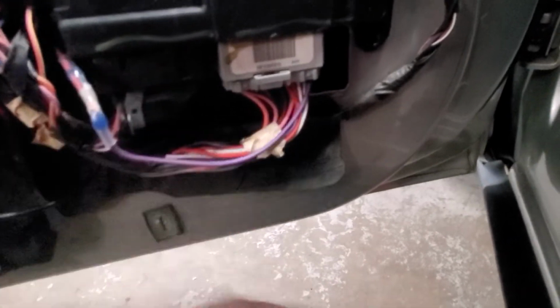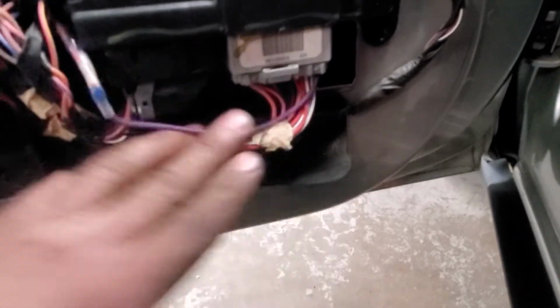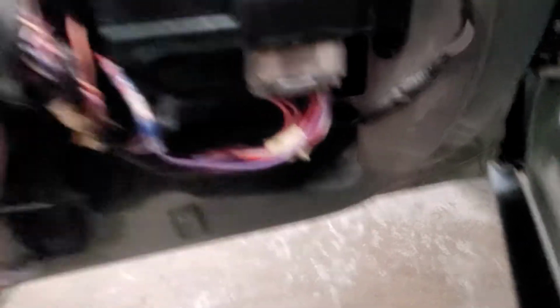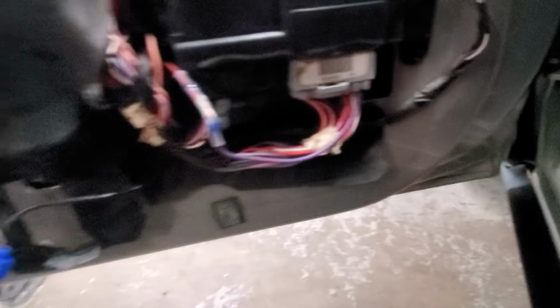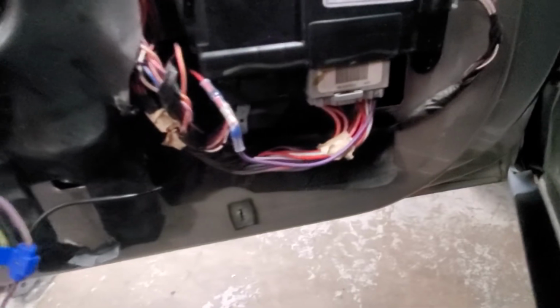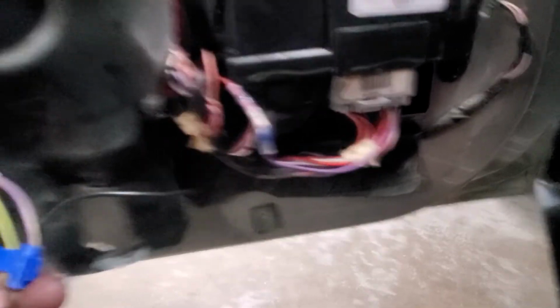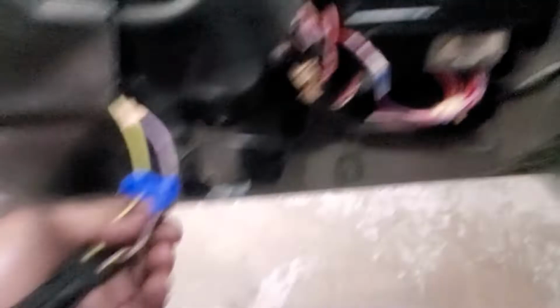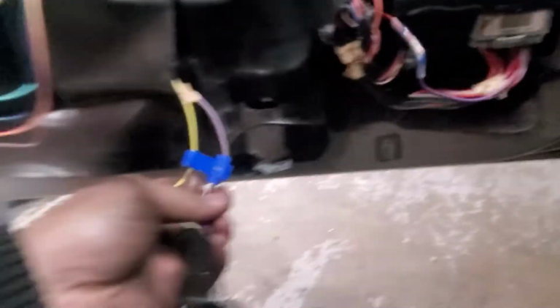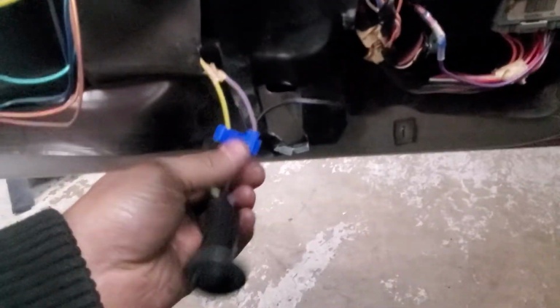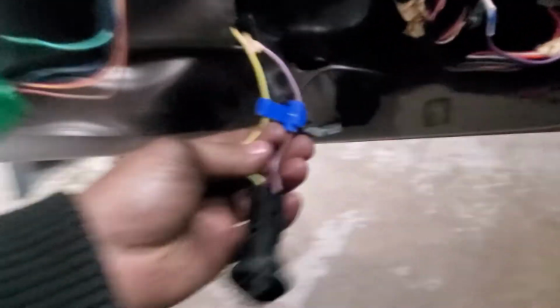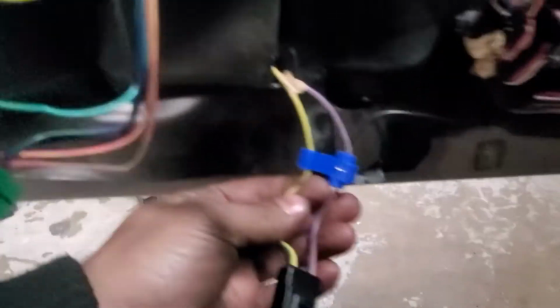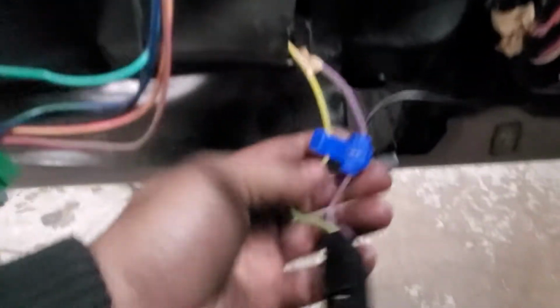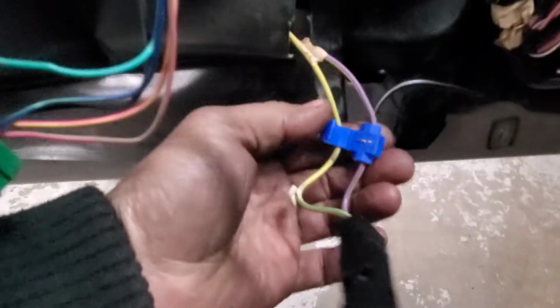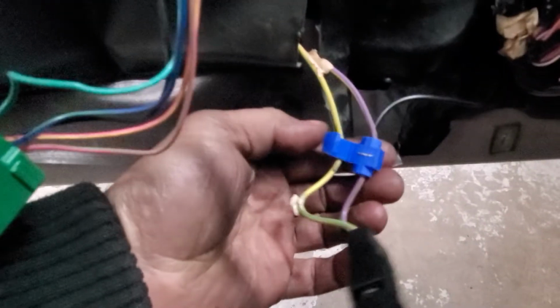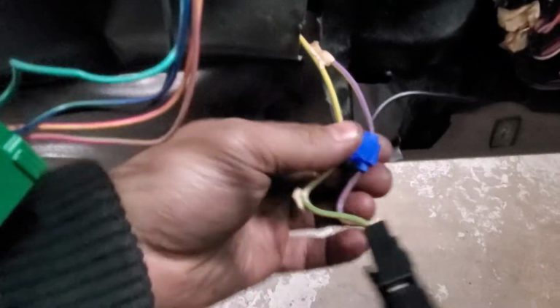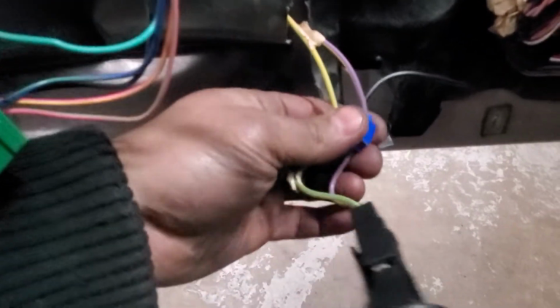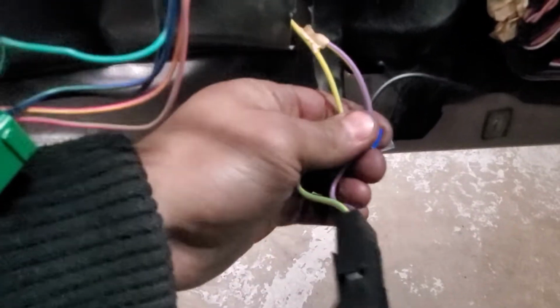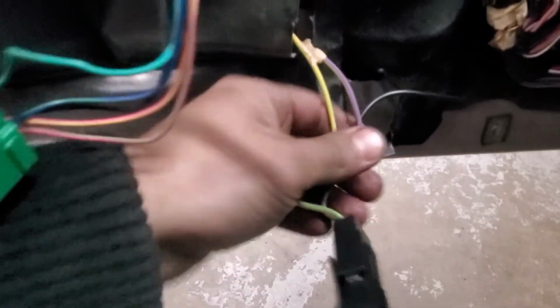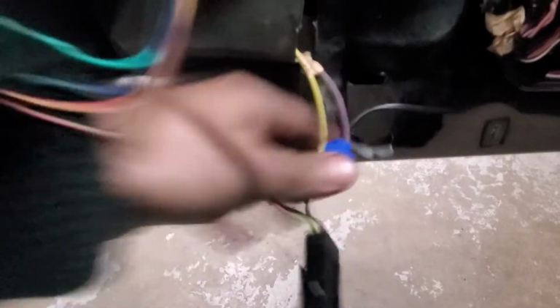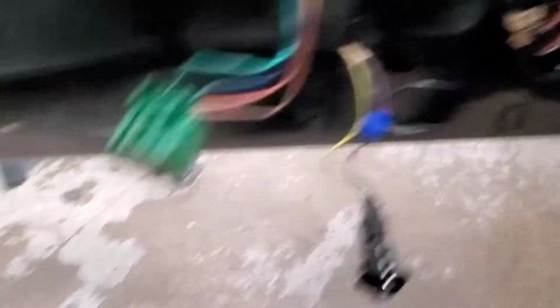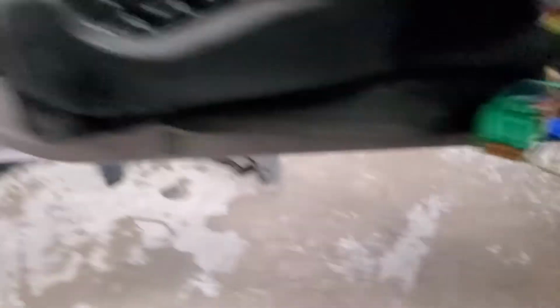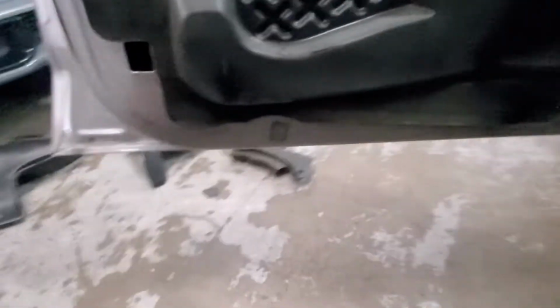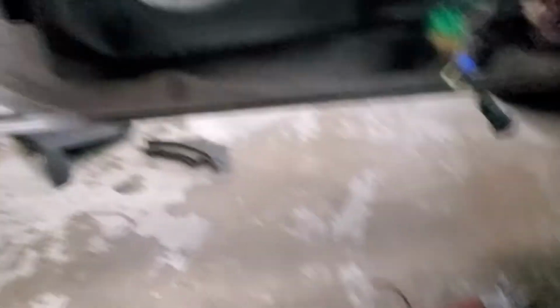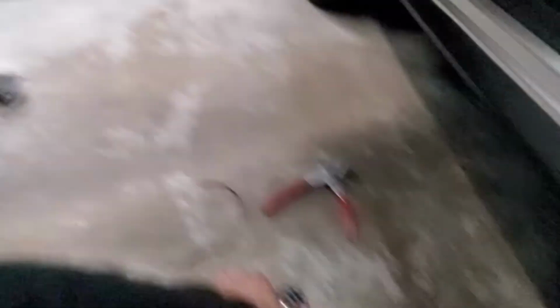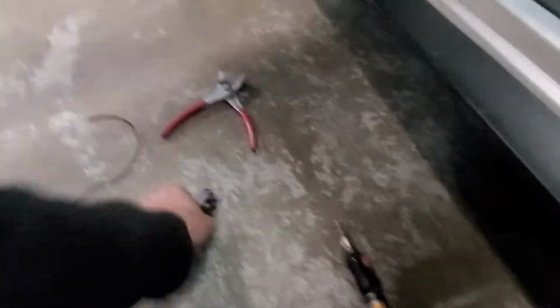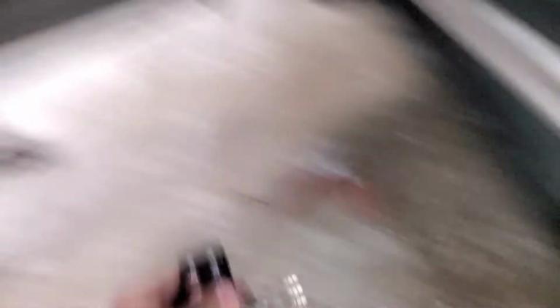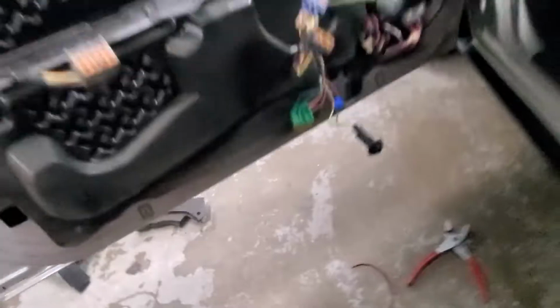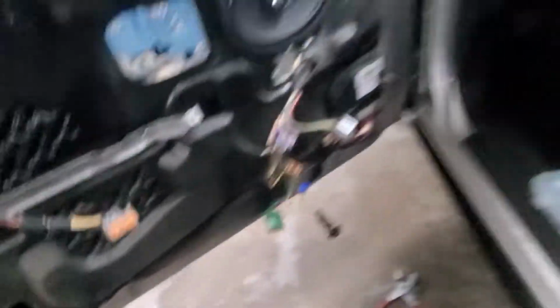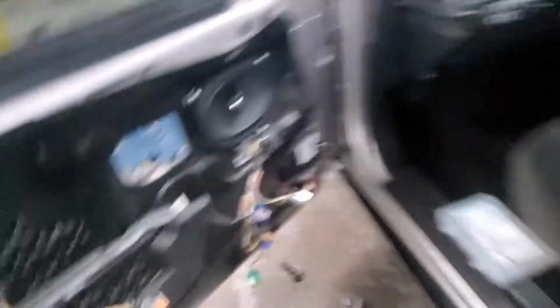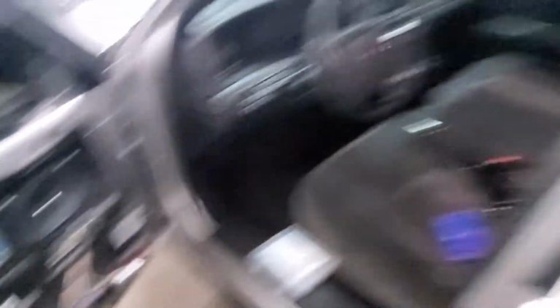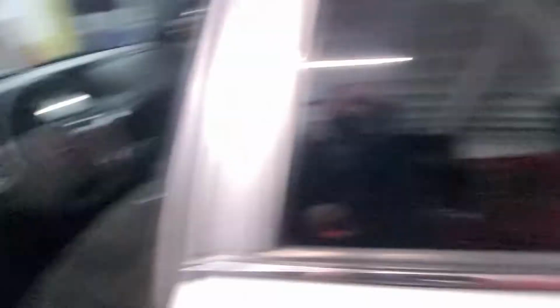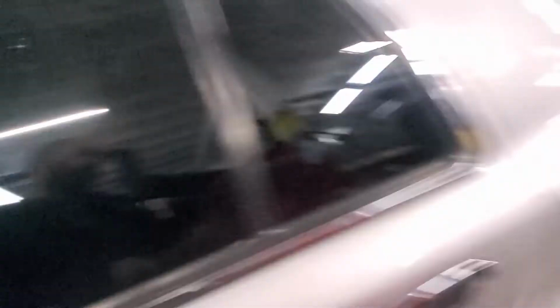Just going to run a wire to your purple wire on your trunk release. It's really that easy.